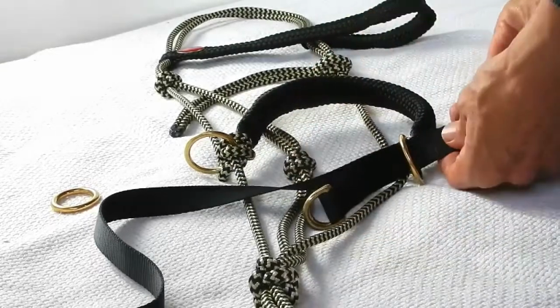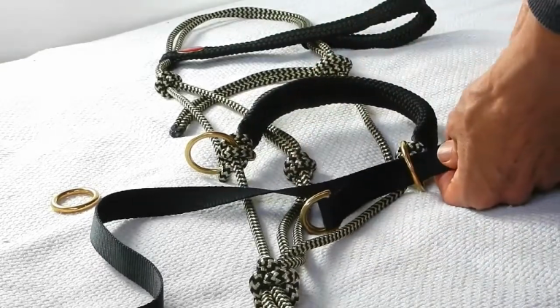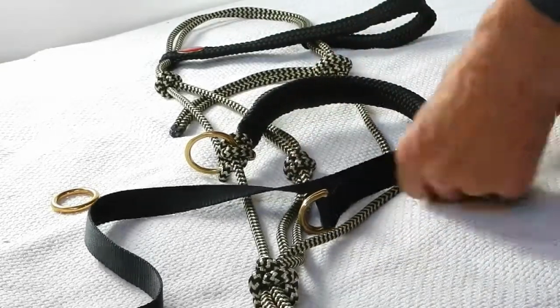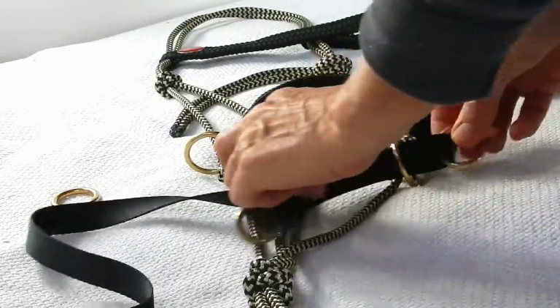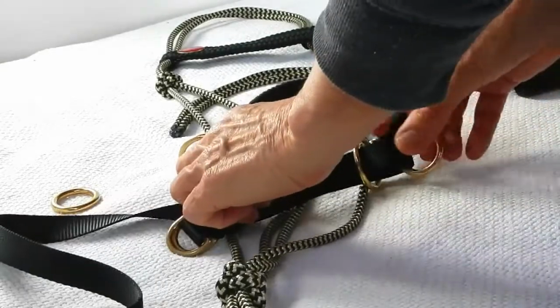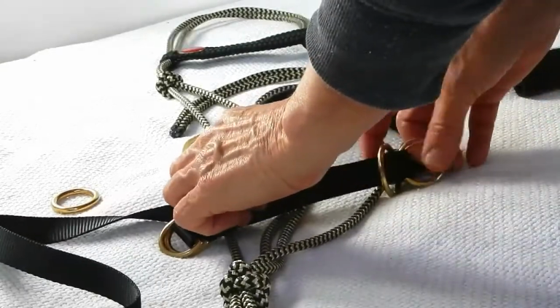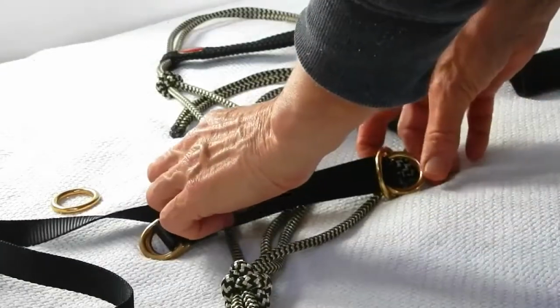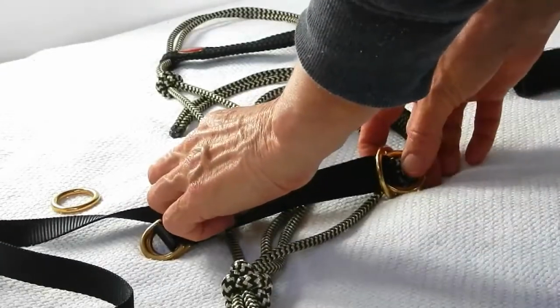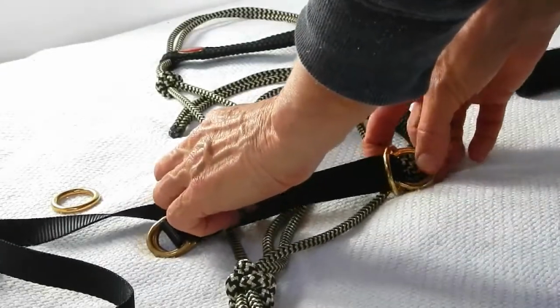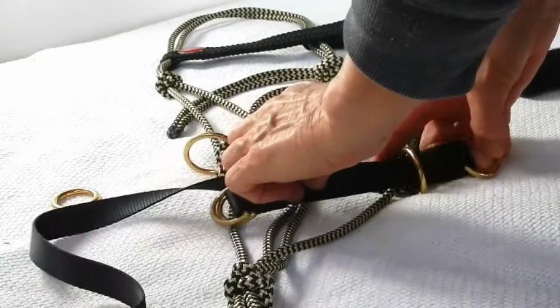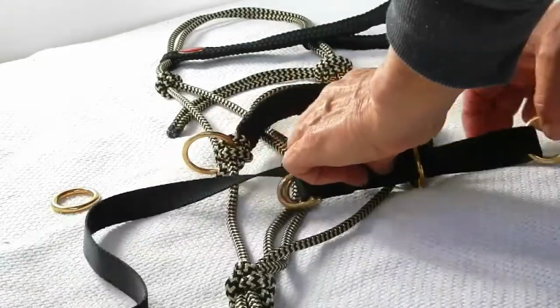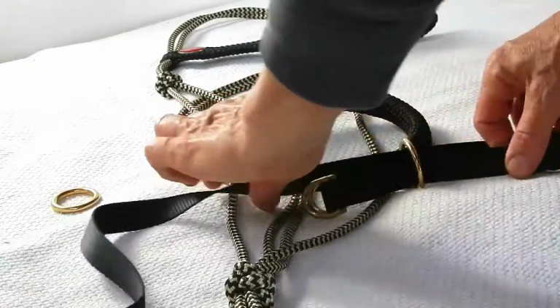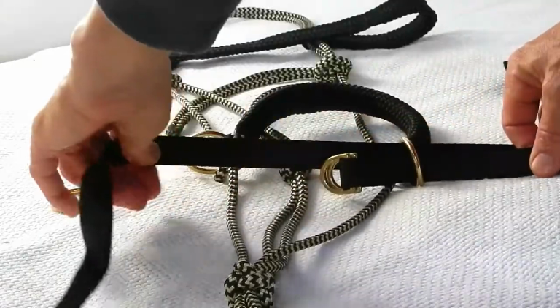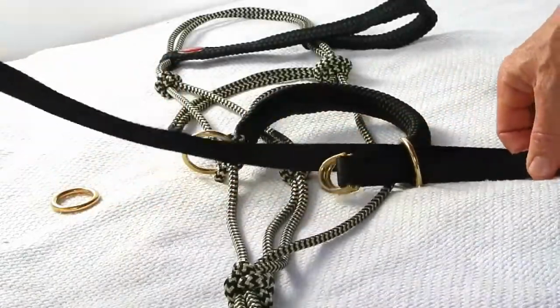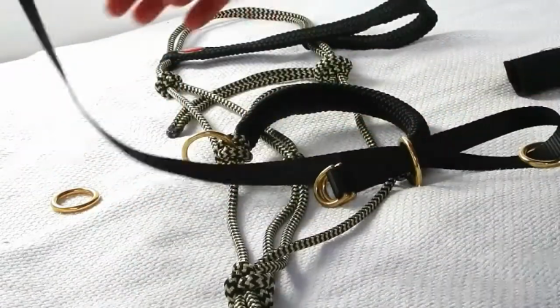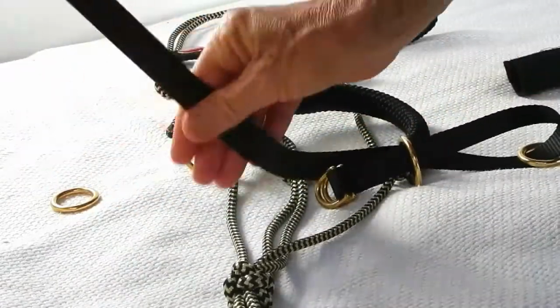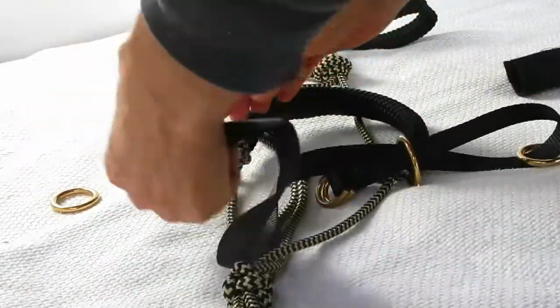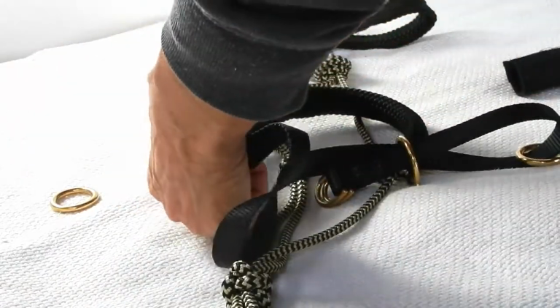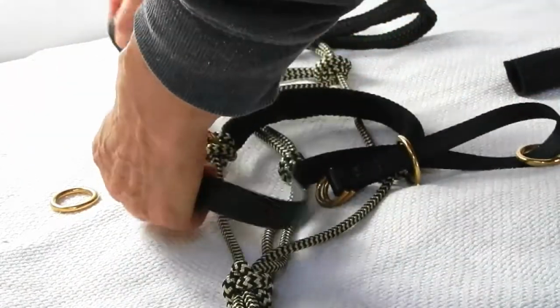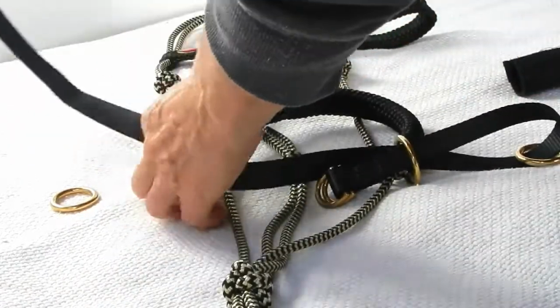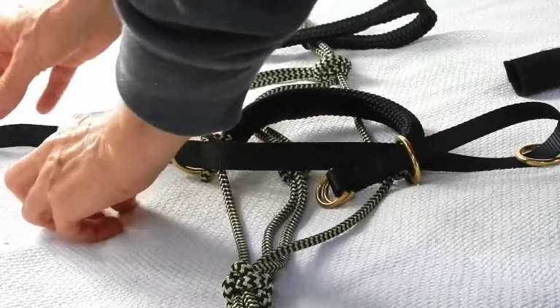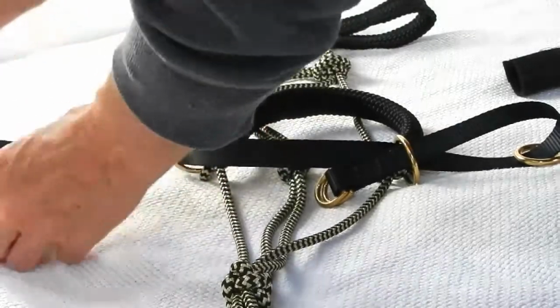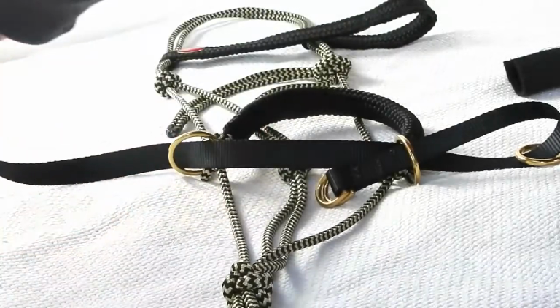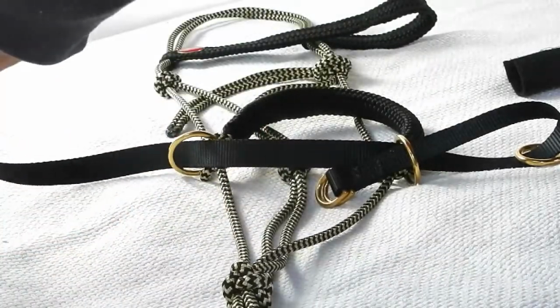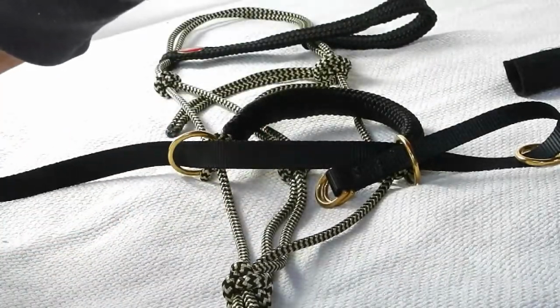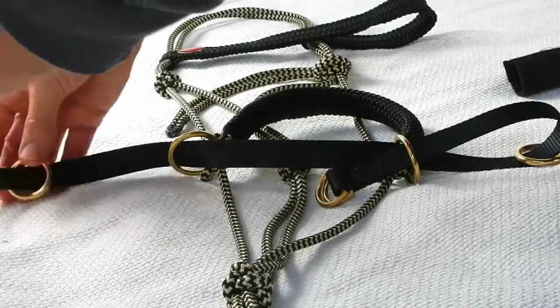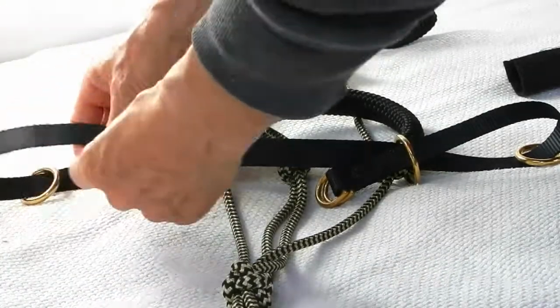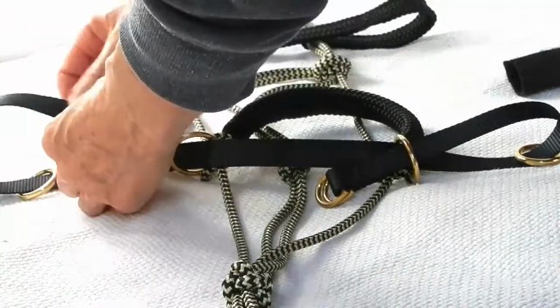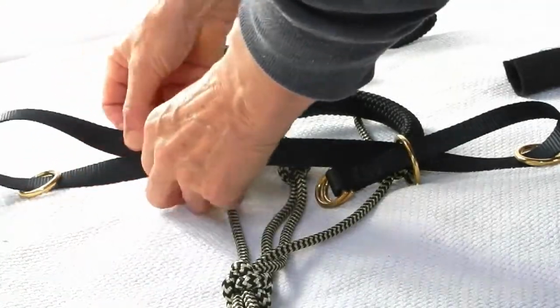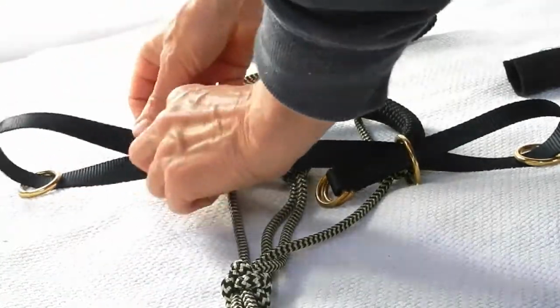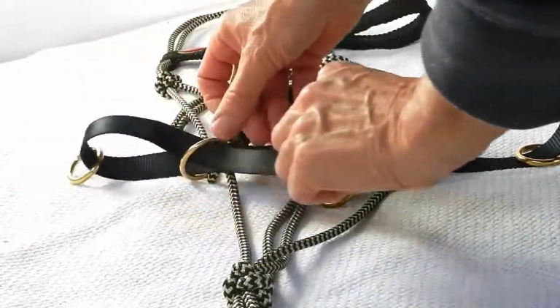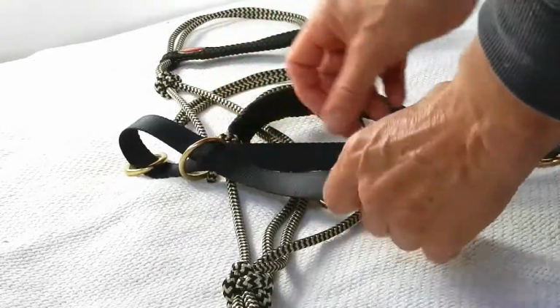Bring the chin strap back to that point so you've got the ring attached where it'll meet with the other ring. Then do the same on the other side — take it up through the ring, put it through the small ring, and back through the big ring.